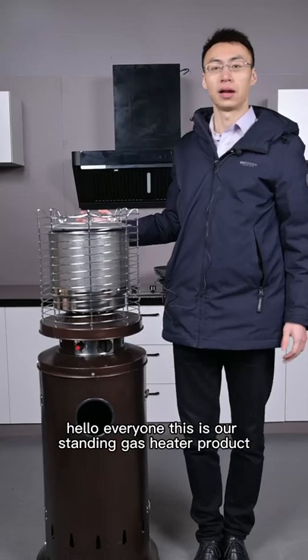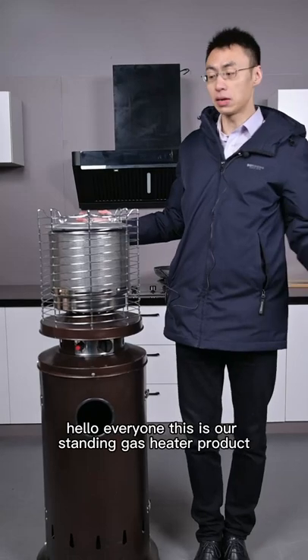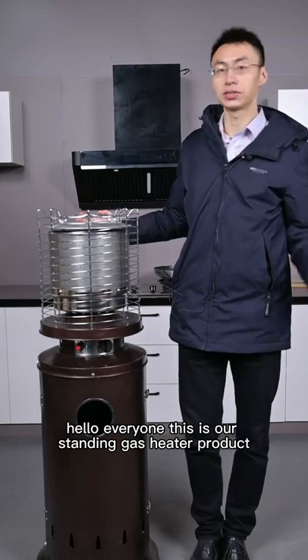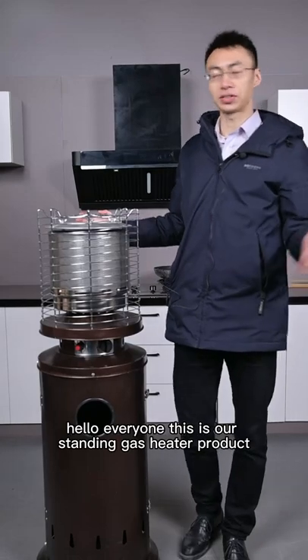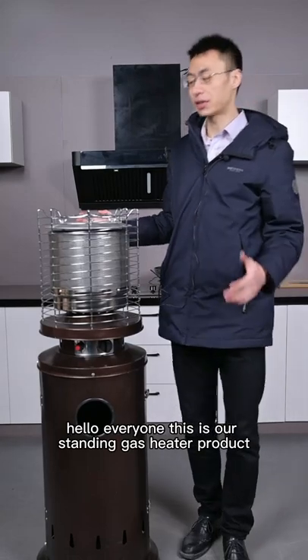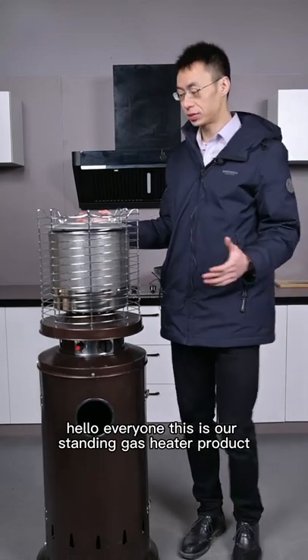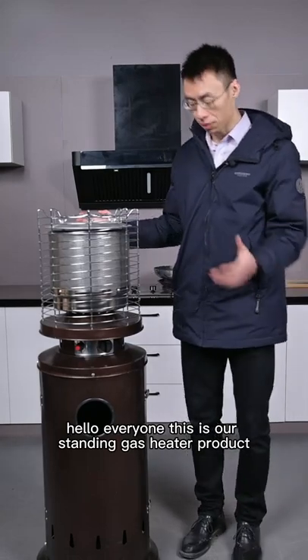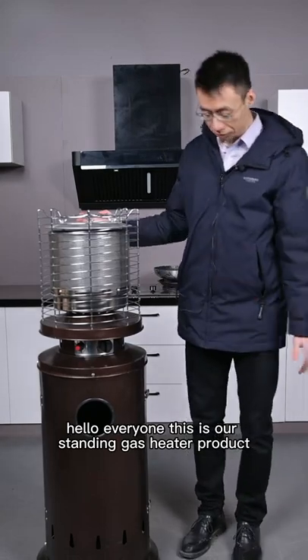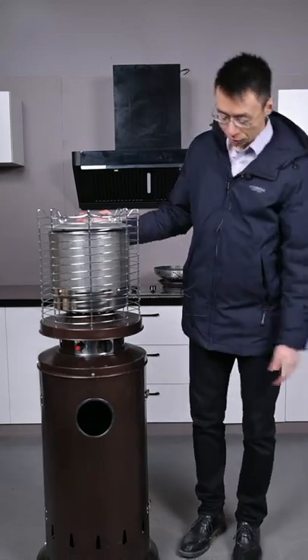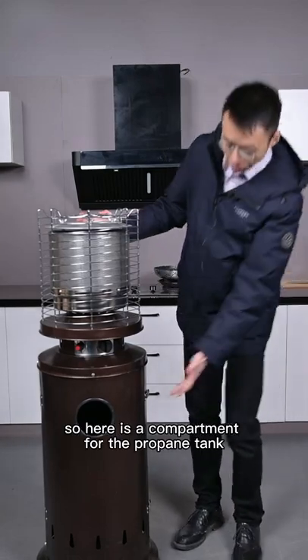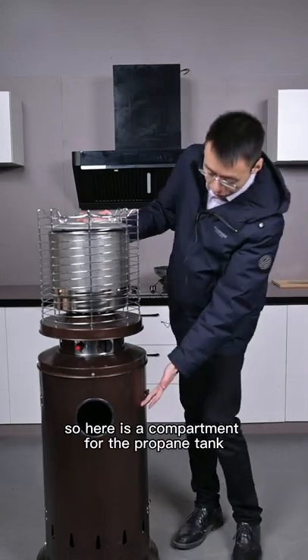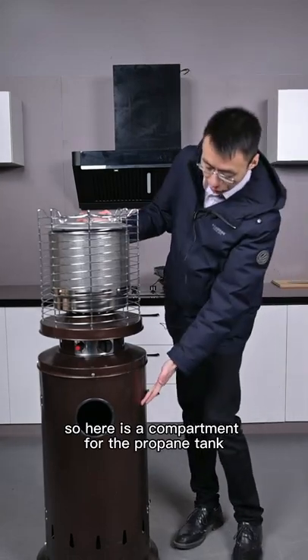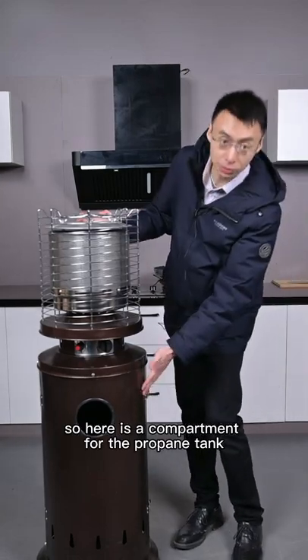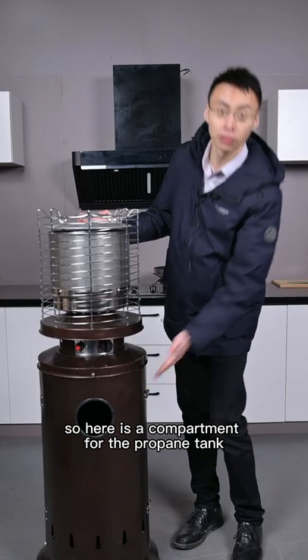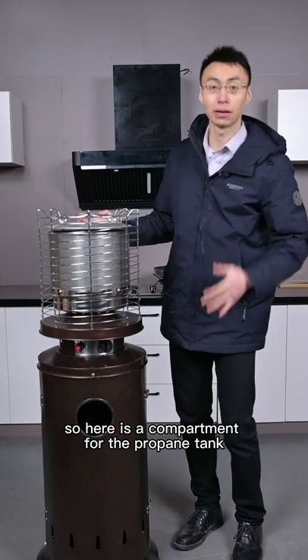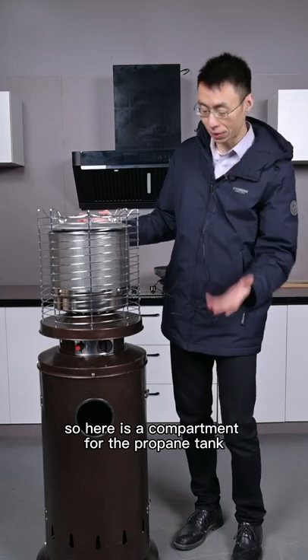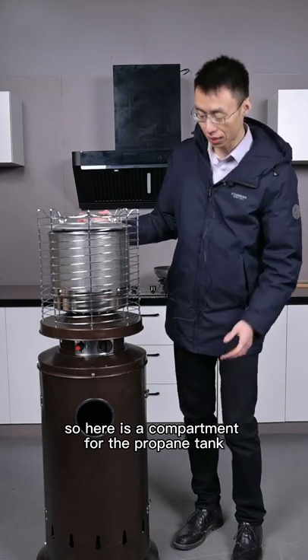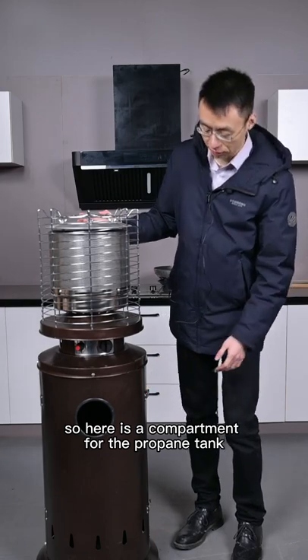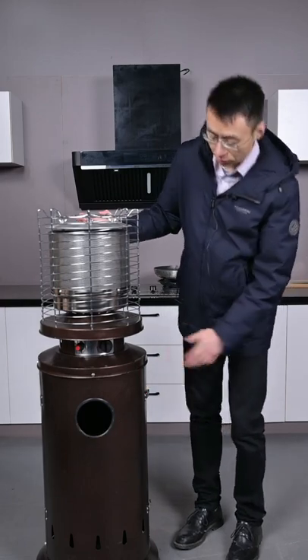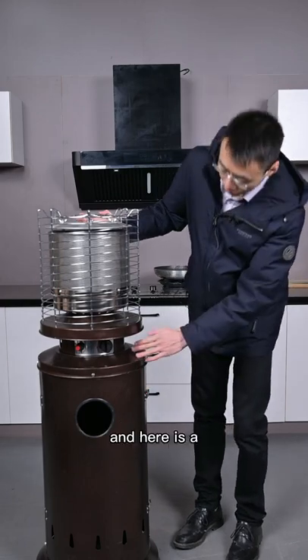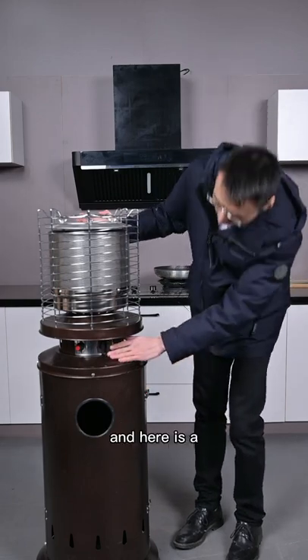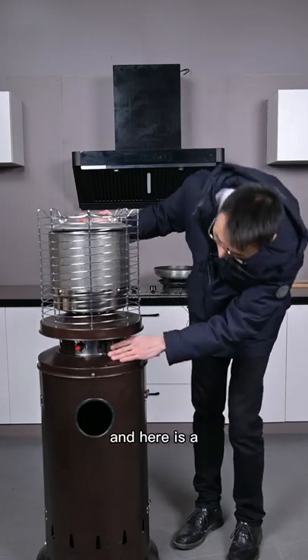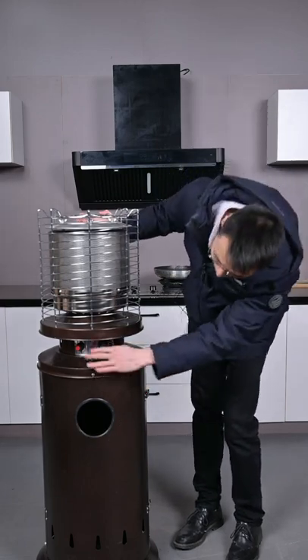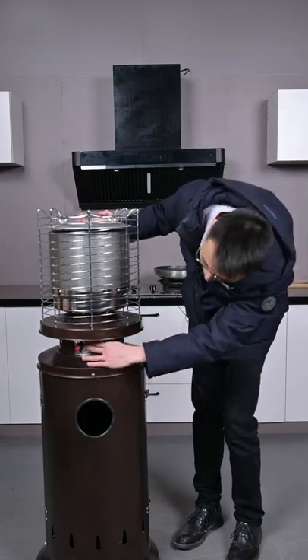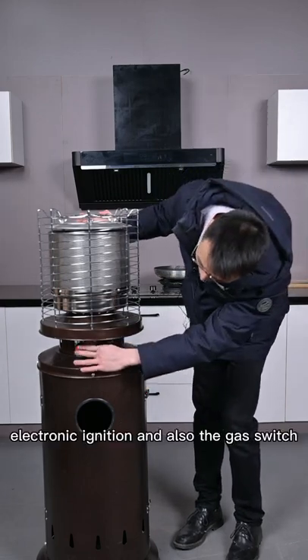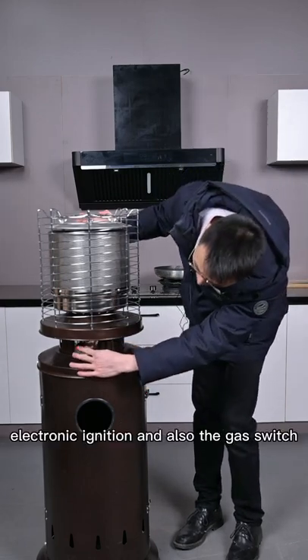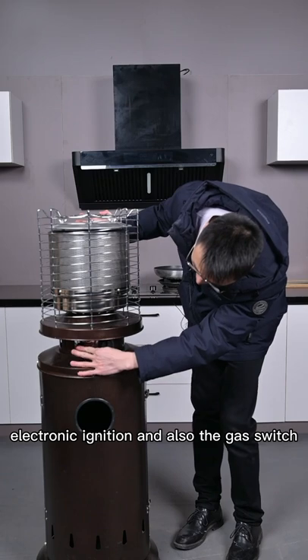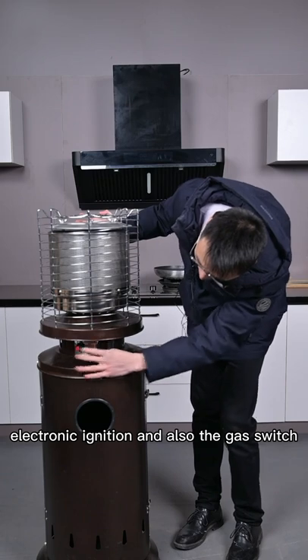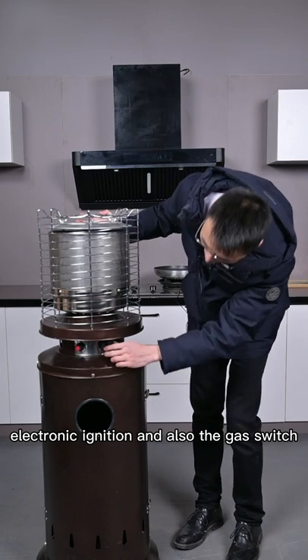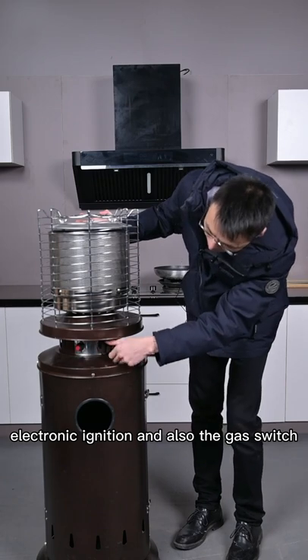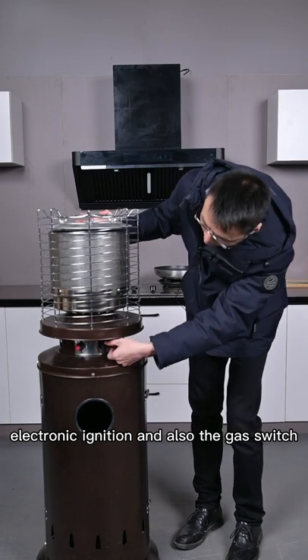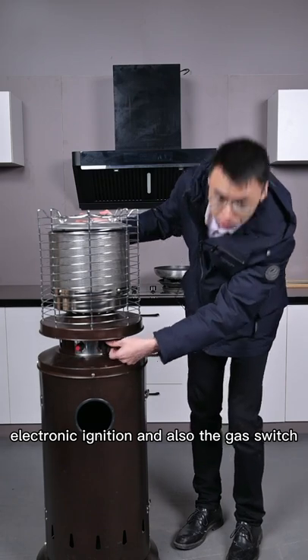Hello everyone, this is our standing gas heater product. Here is a compartment for the propane tank, and here is an electronic ignition and also the gas switch.